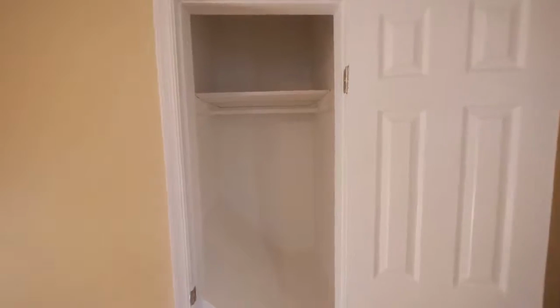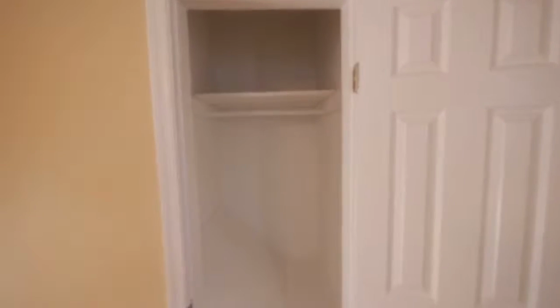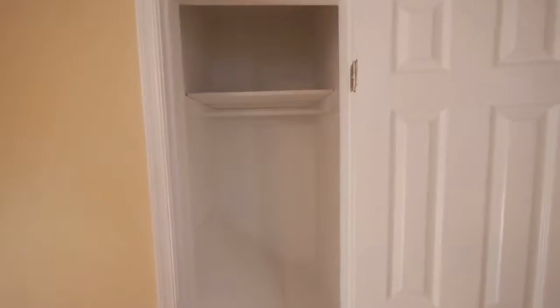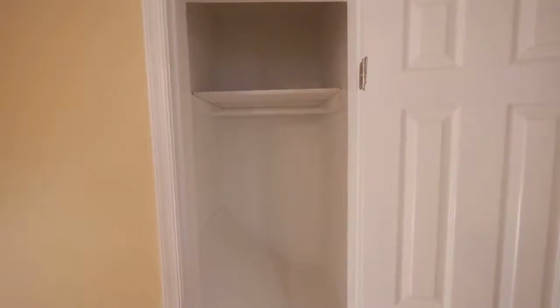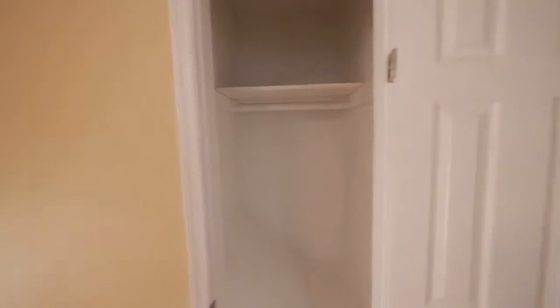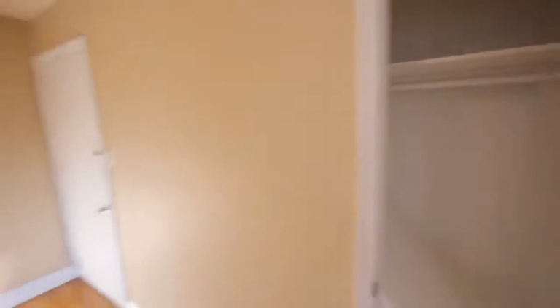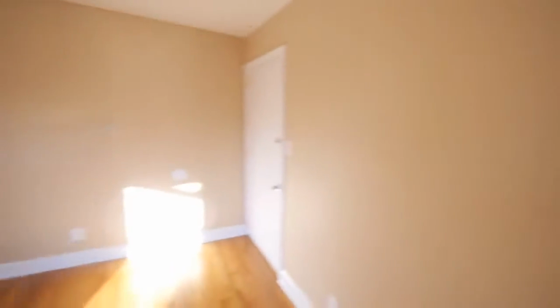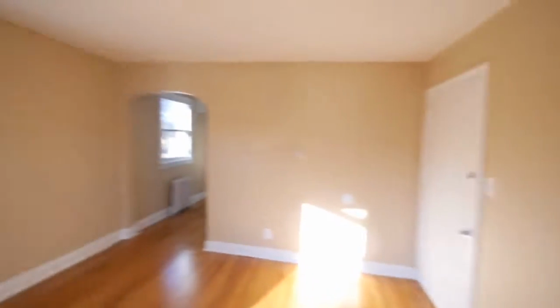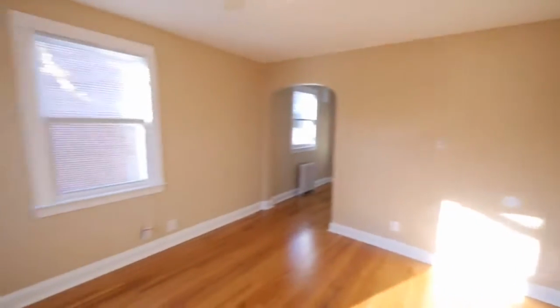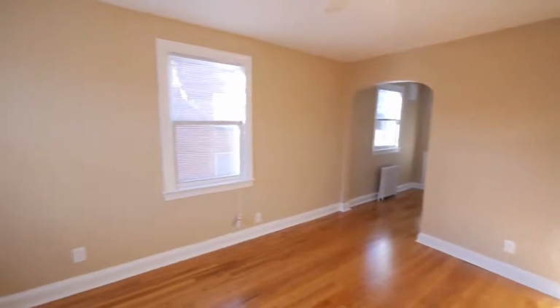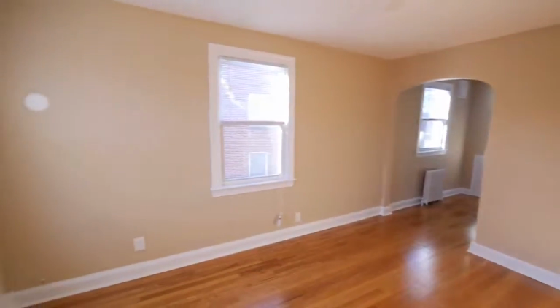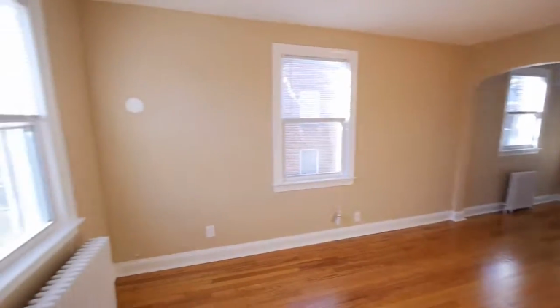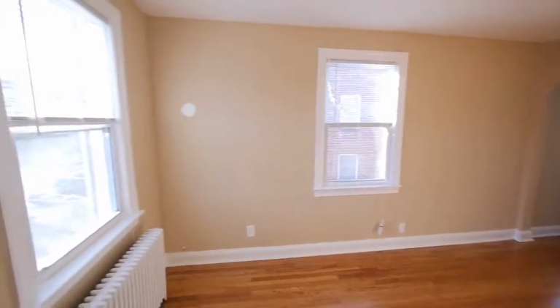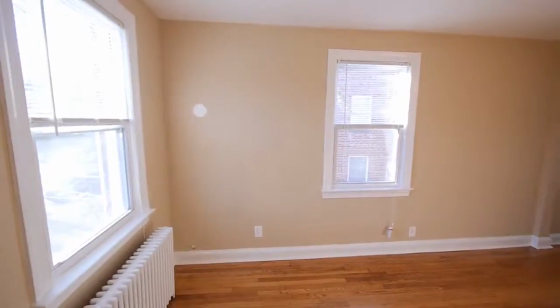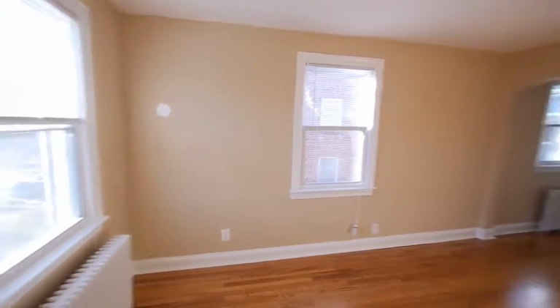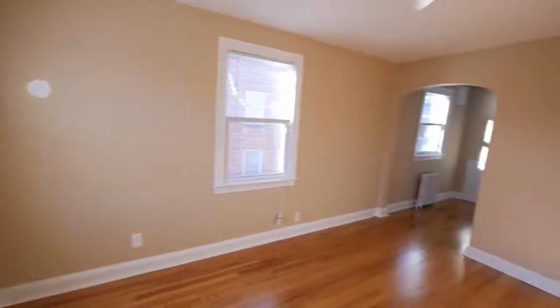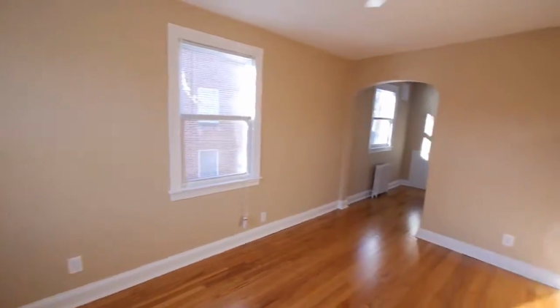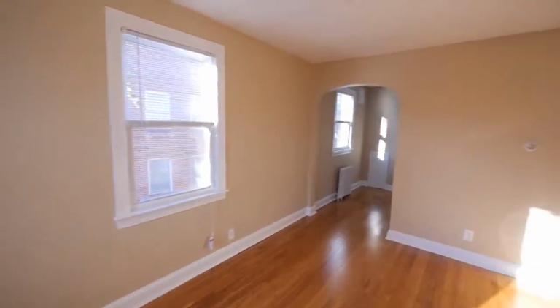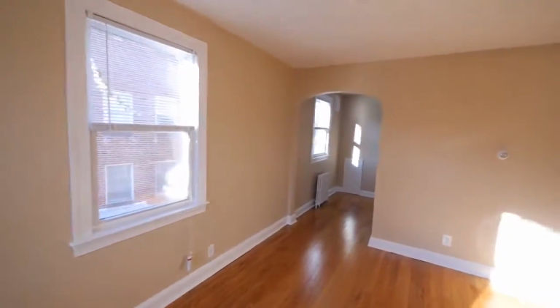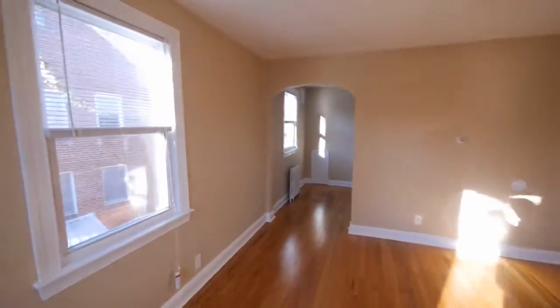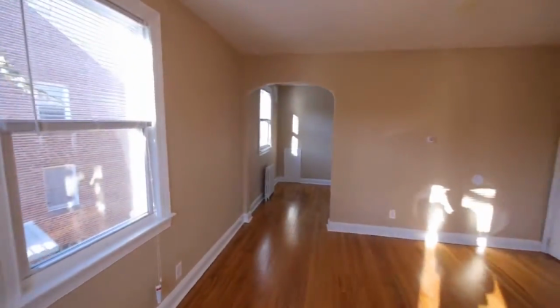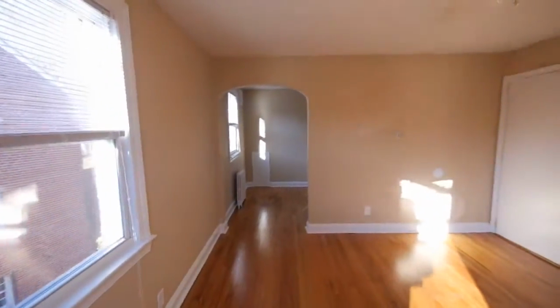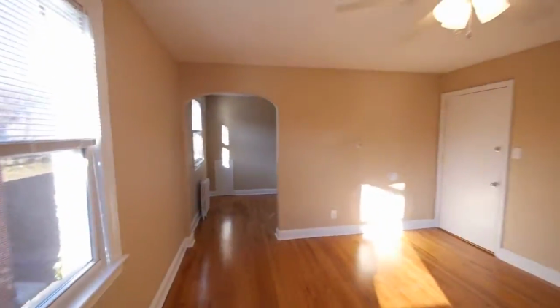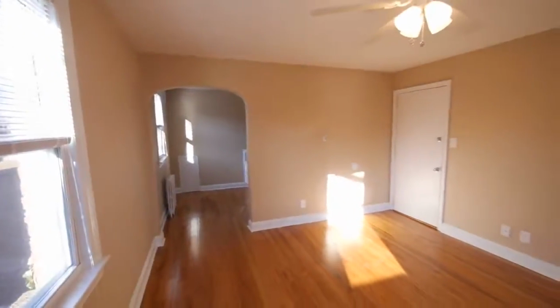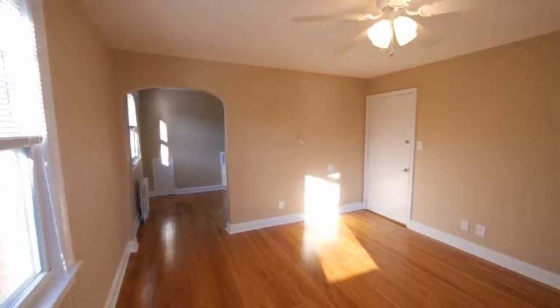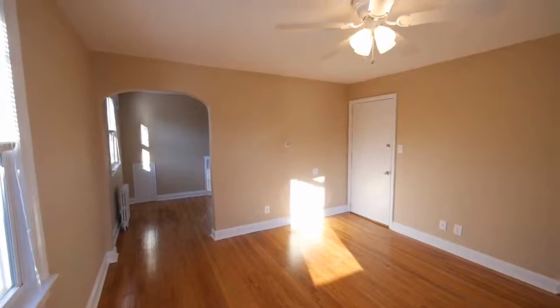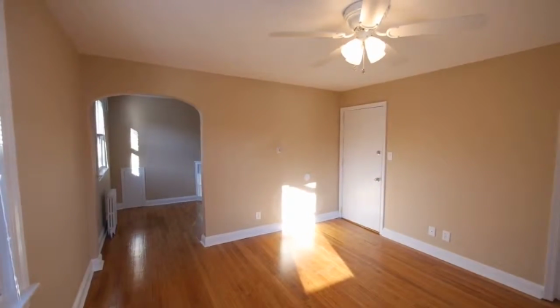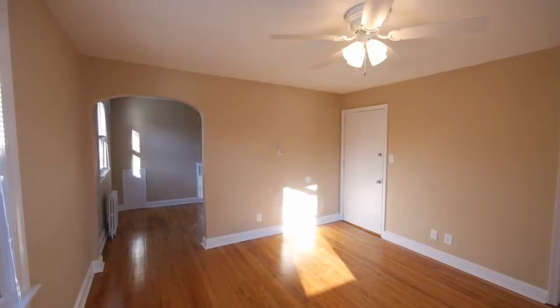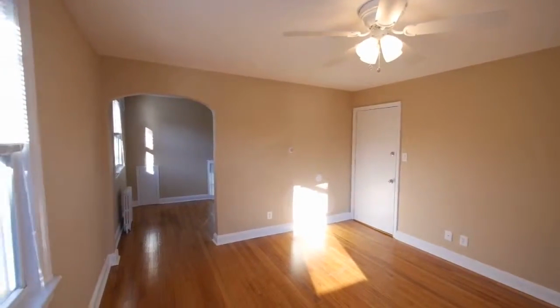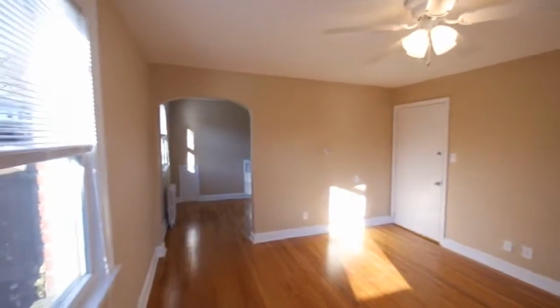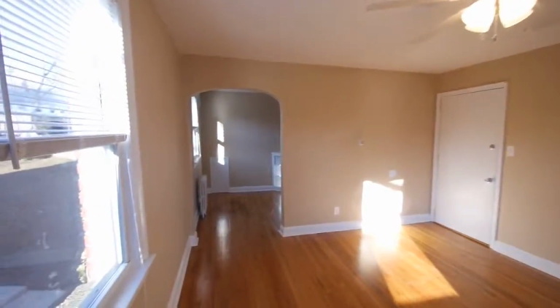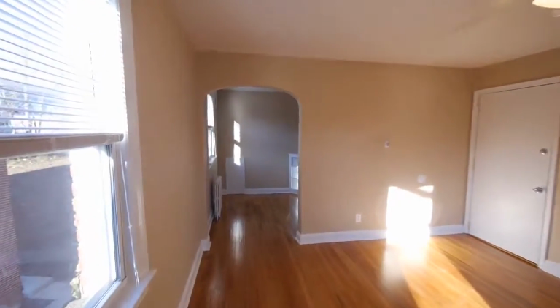Hello, this is a walkthrough video of a one-bedroom apartment located in the public park on Greenwood Avenue. I would like to show you this place with a wide-angle lens.